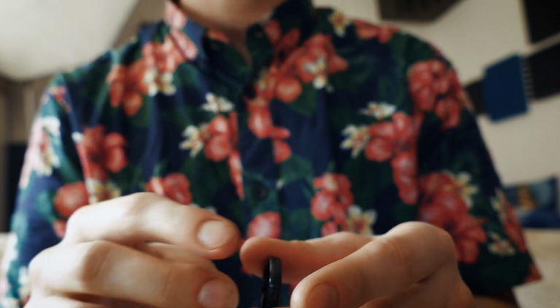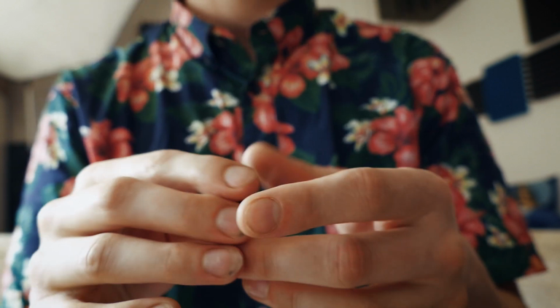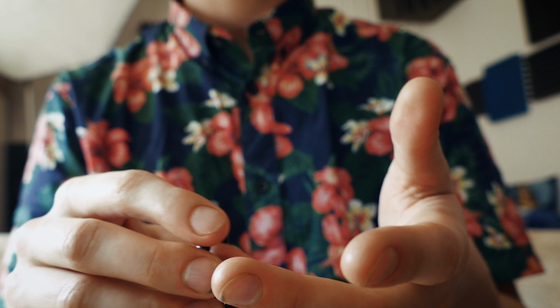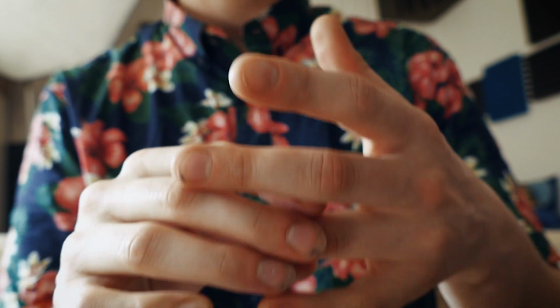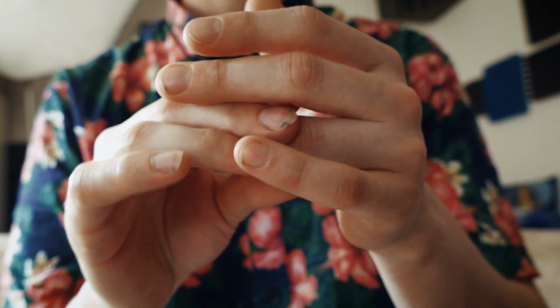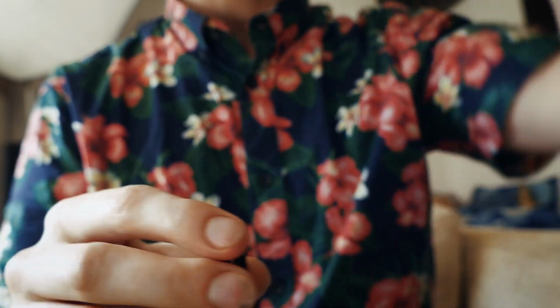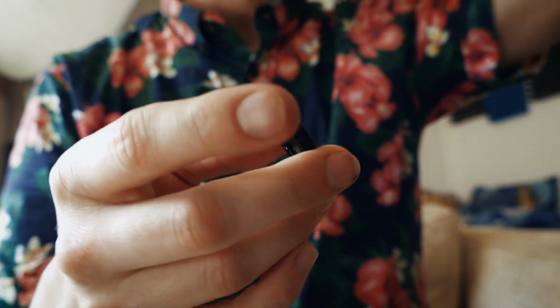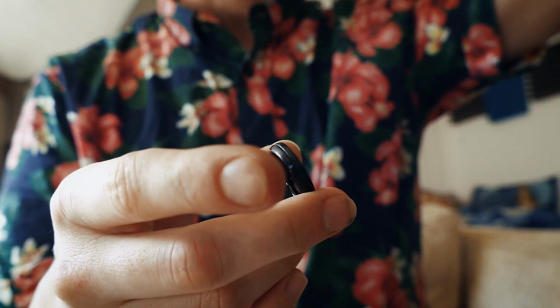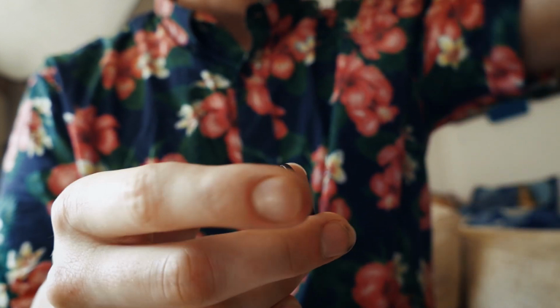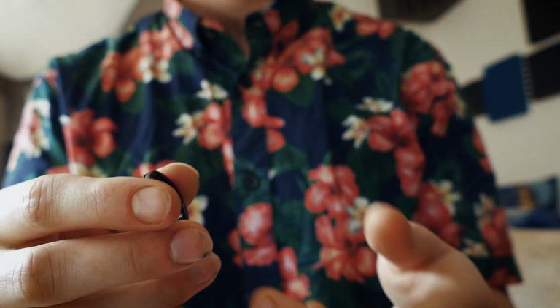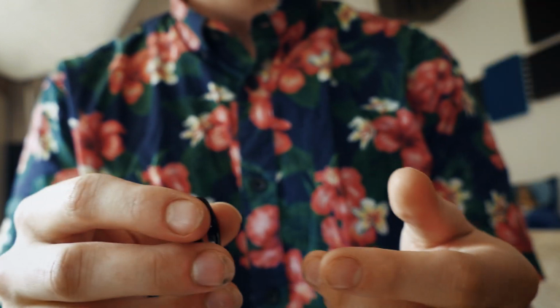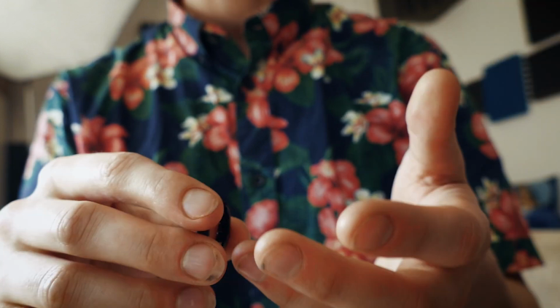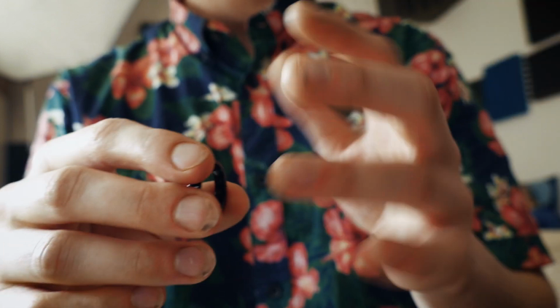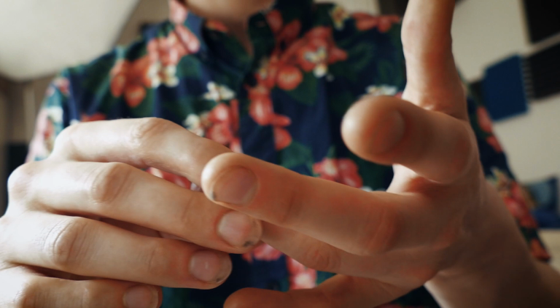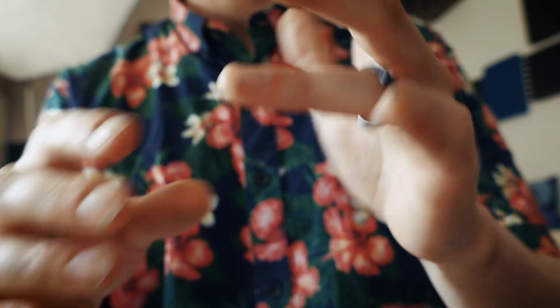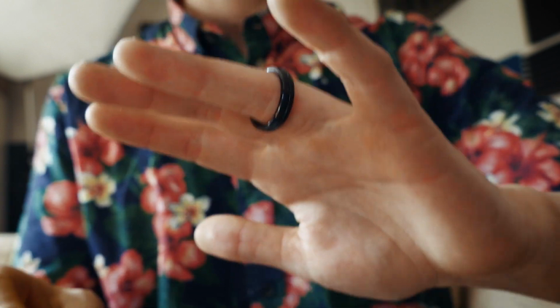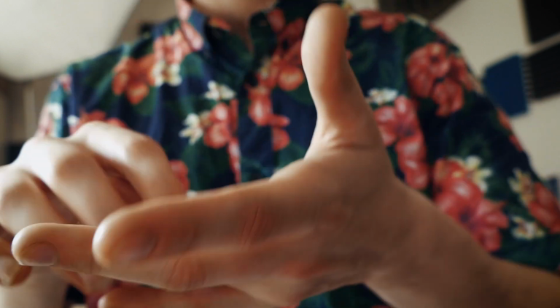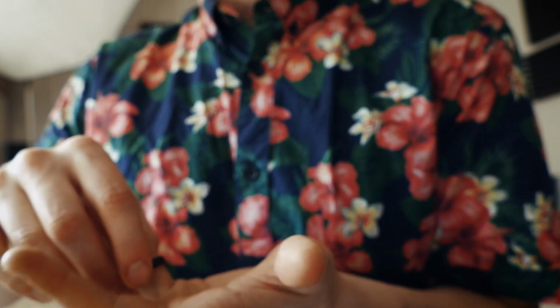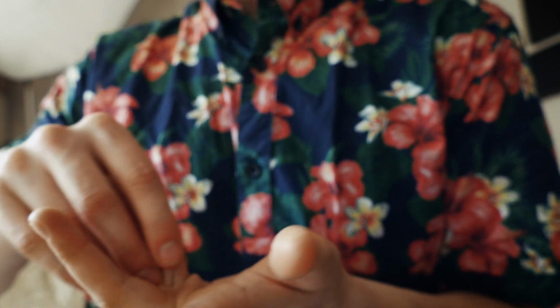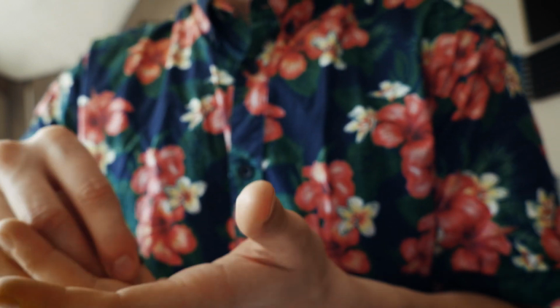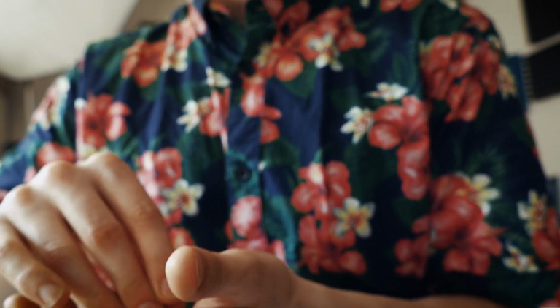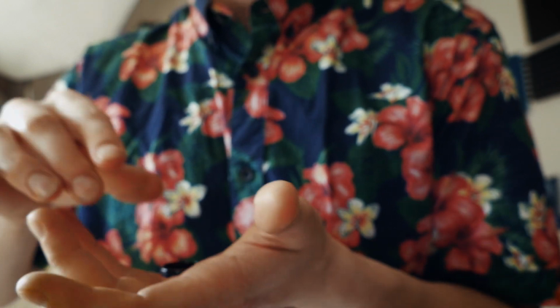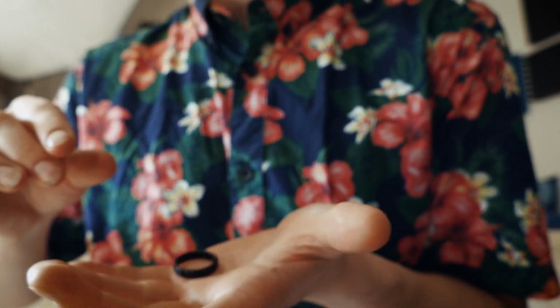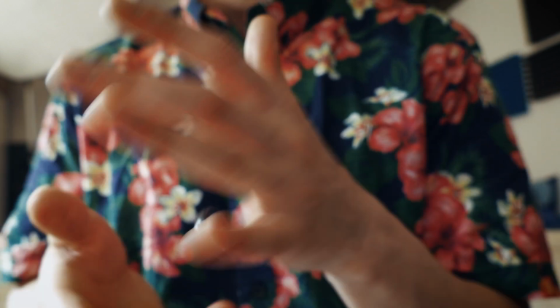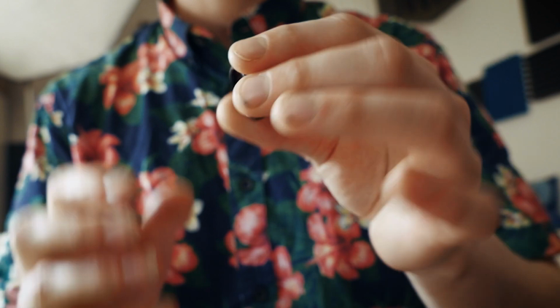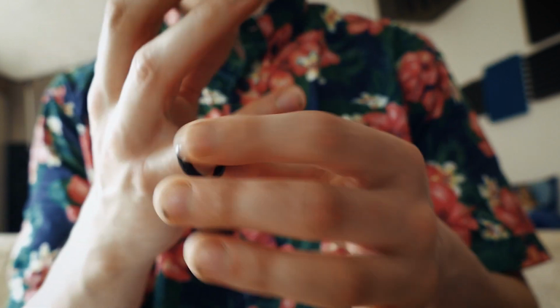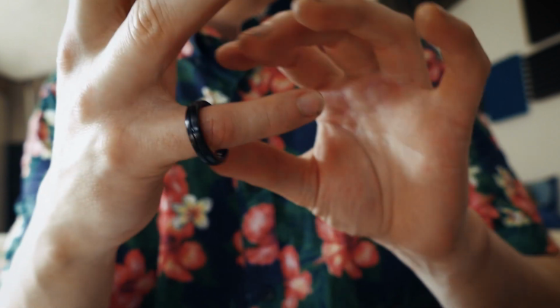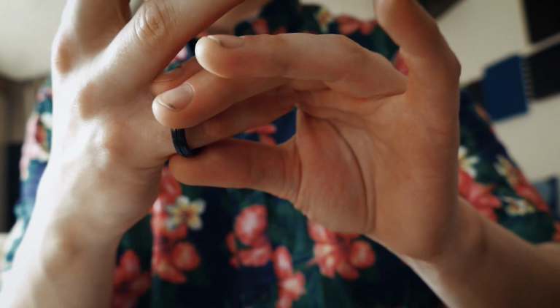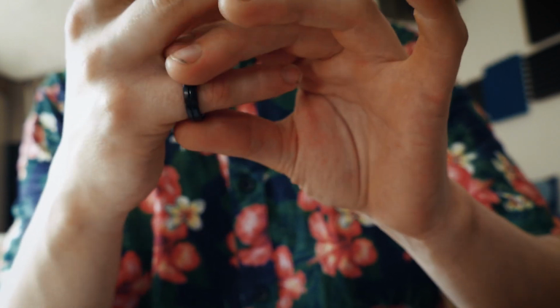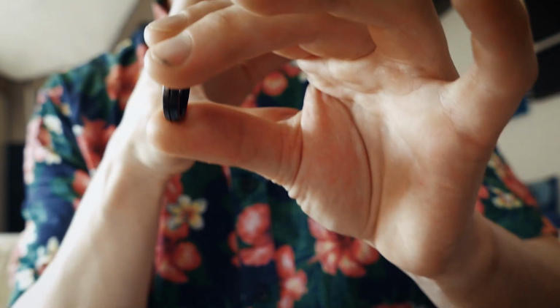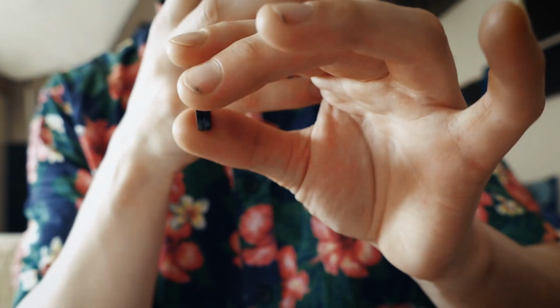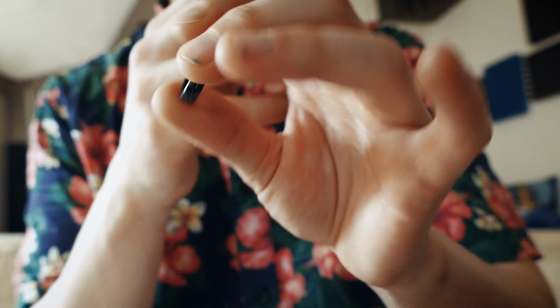Originally I picked this up from, I think his name is Patrick Kuhn. He was doing this with this finger and then he would take it off like that. But then I saw, I think Justin Miller do this.